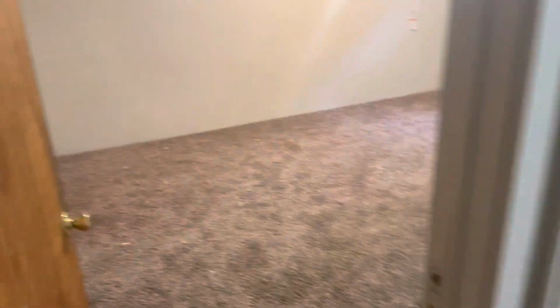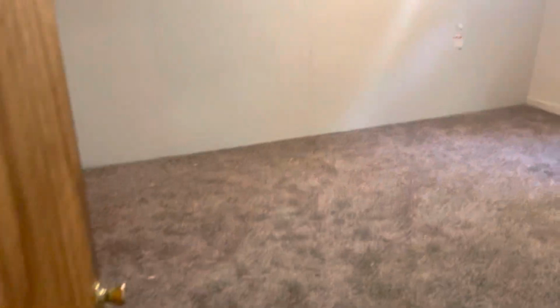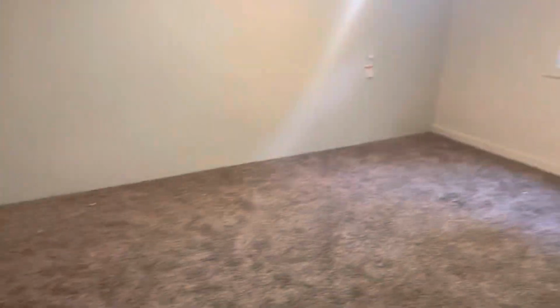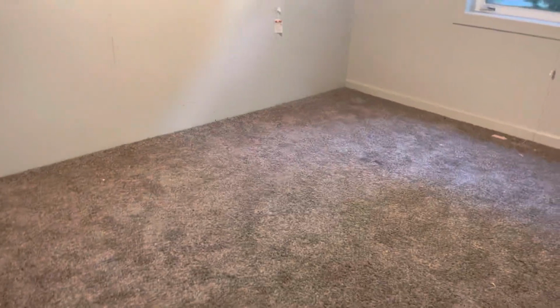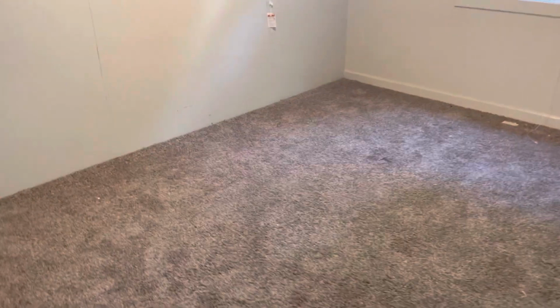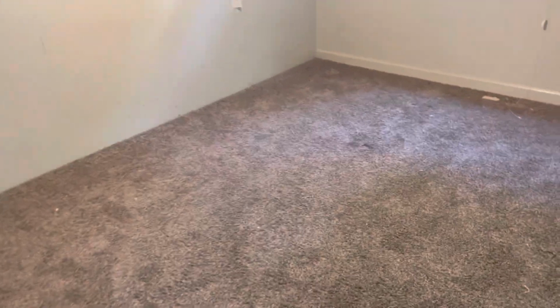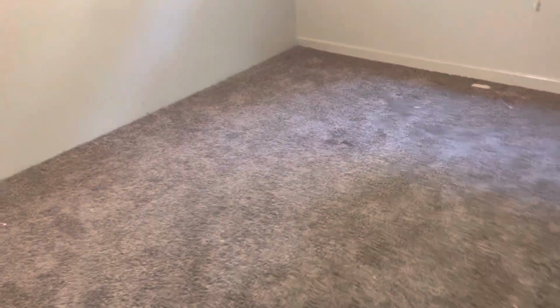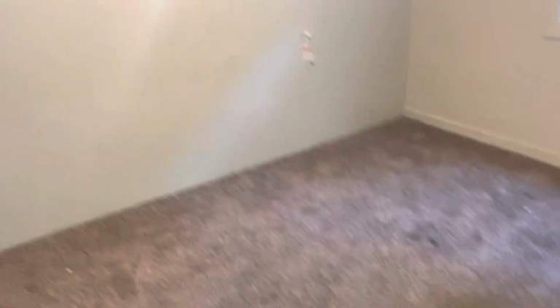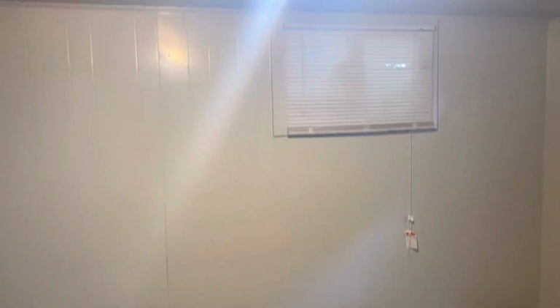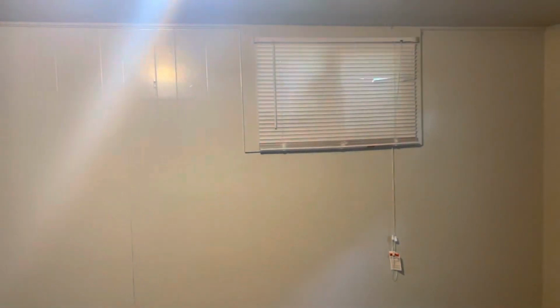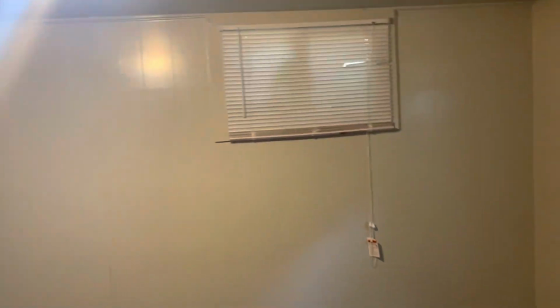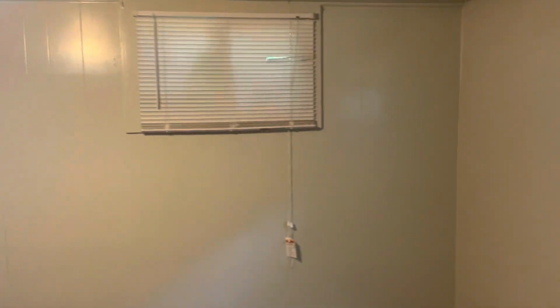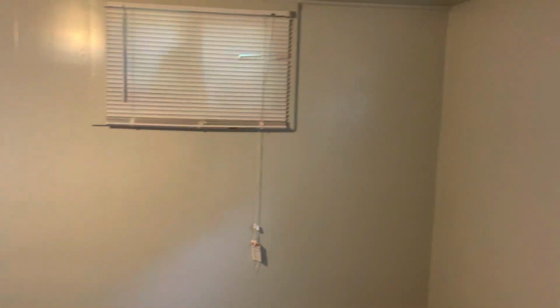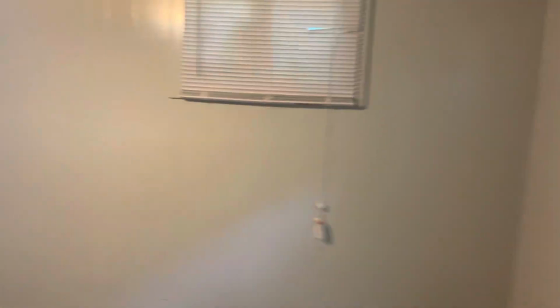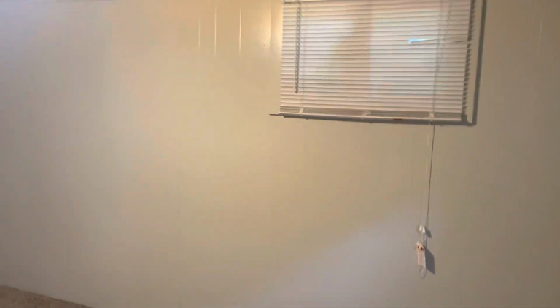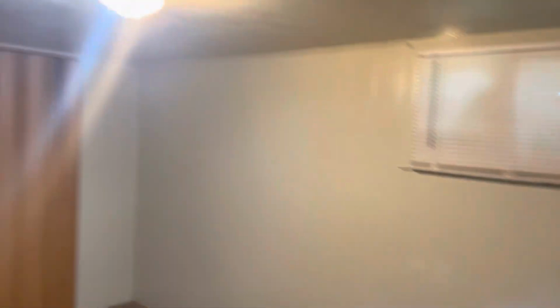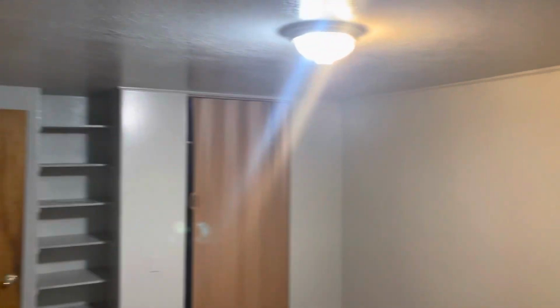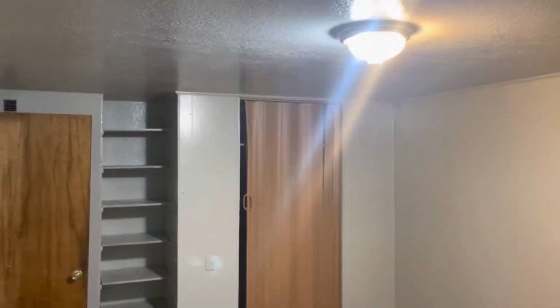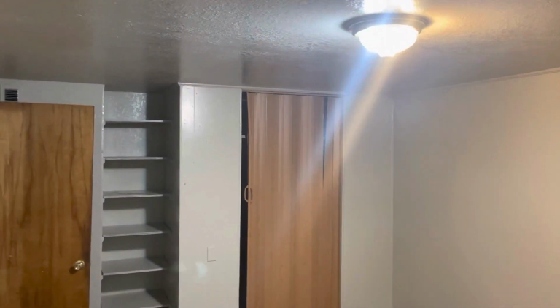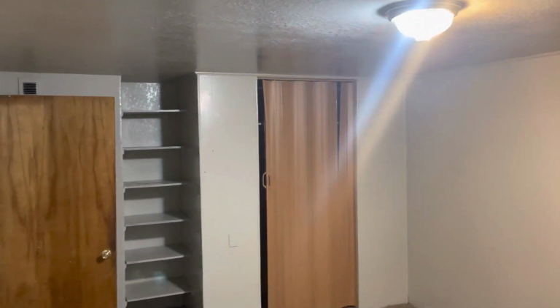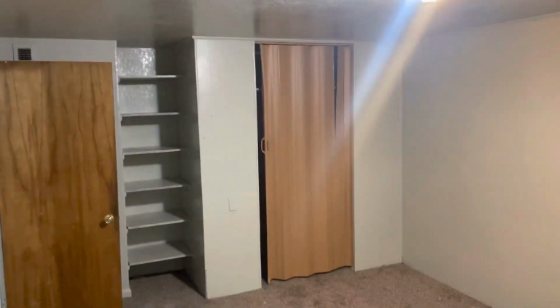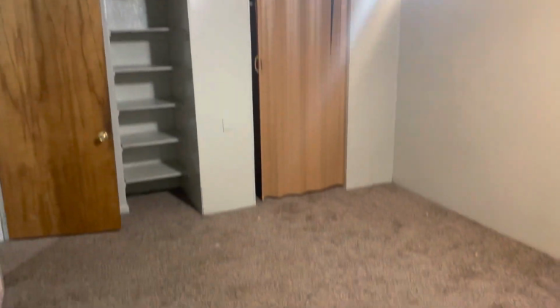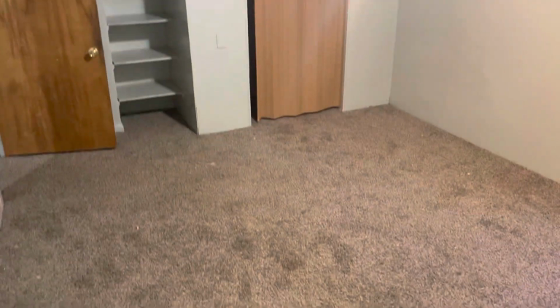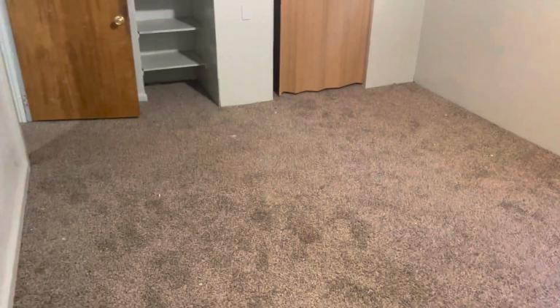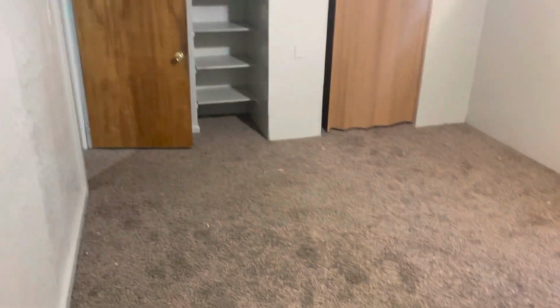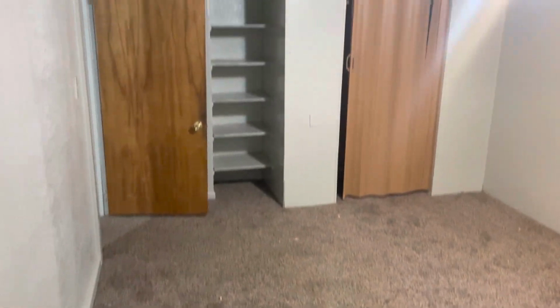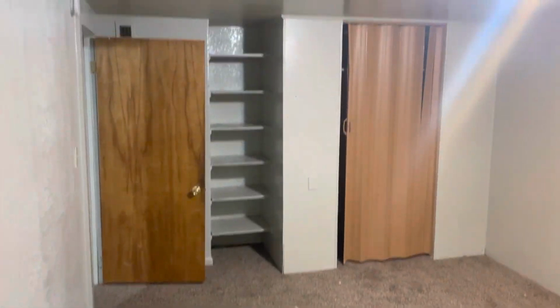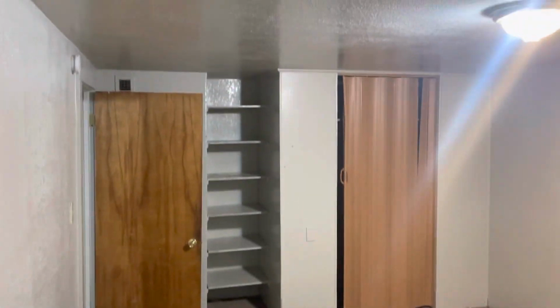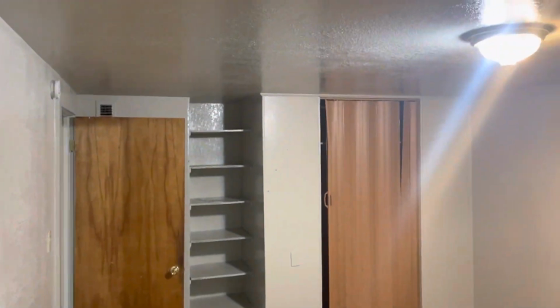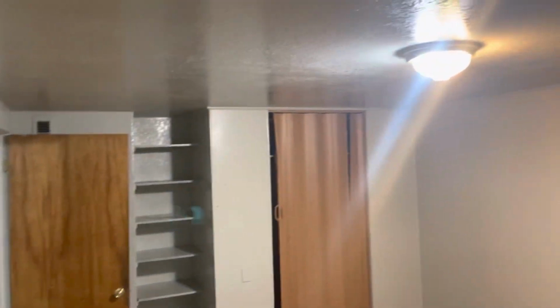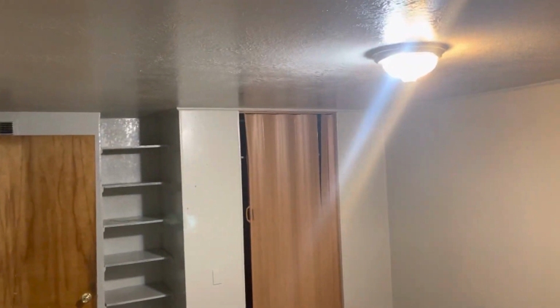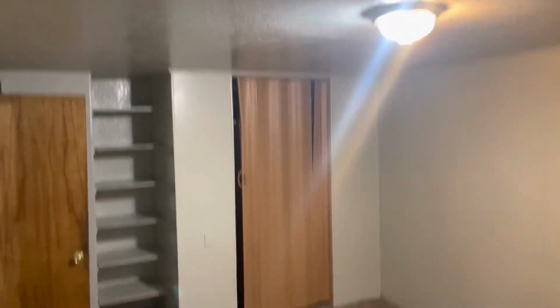The first bedroom is a good sized room with some shelving for storage and a little closet area.